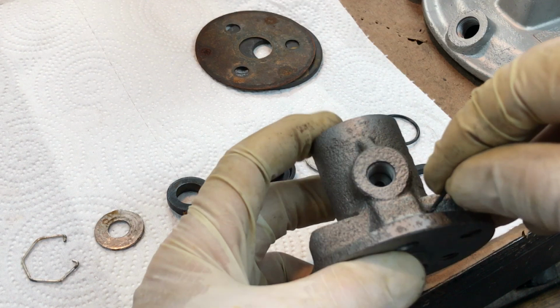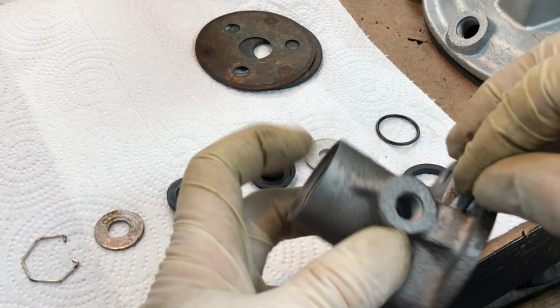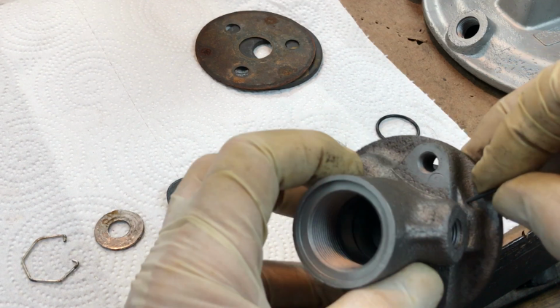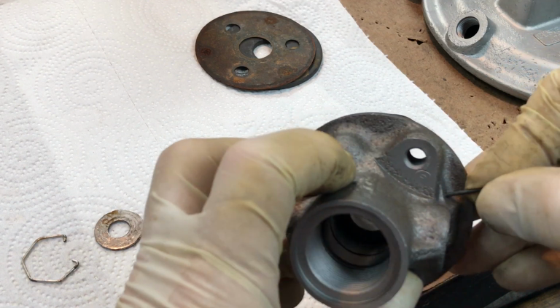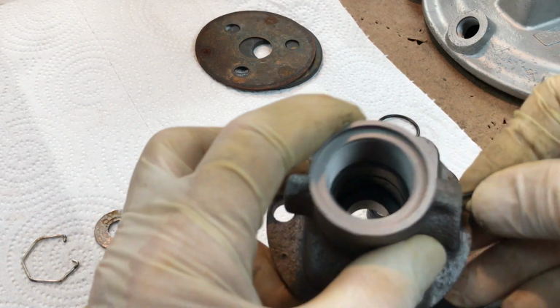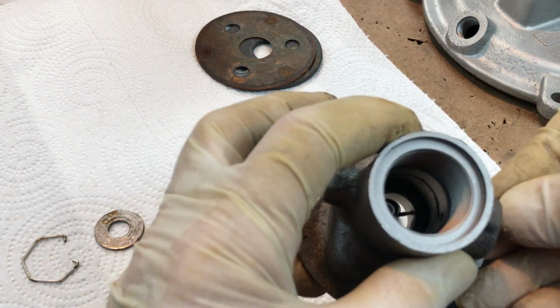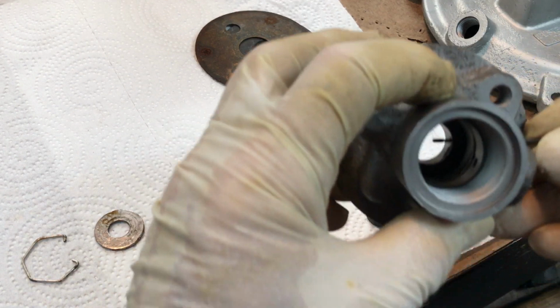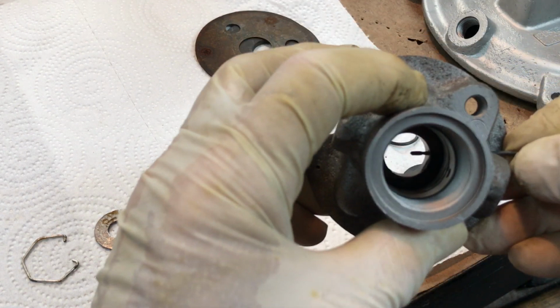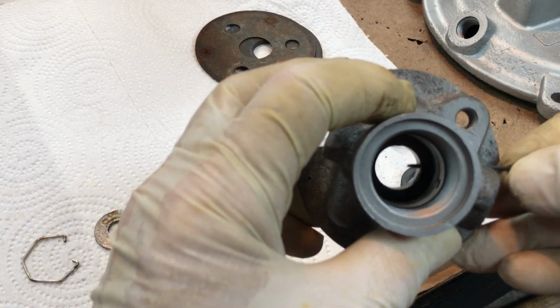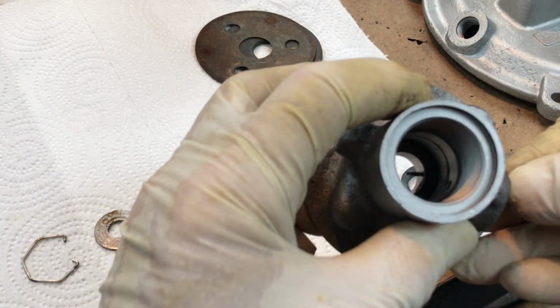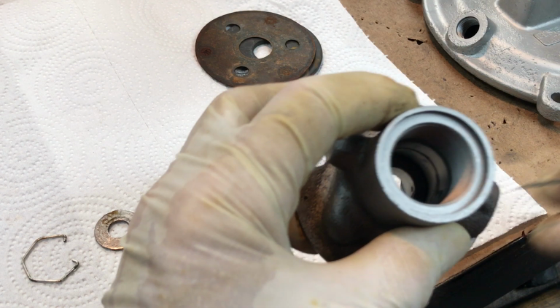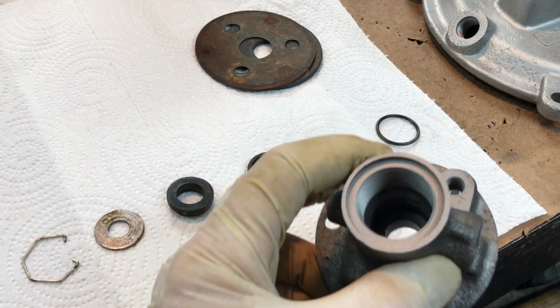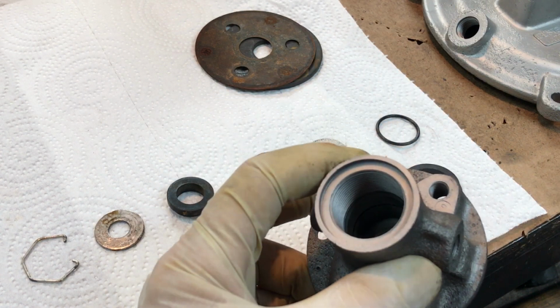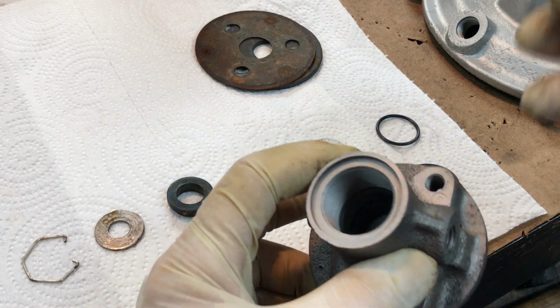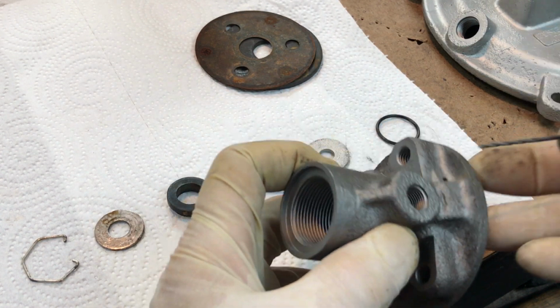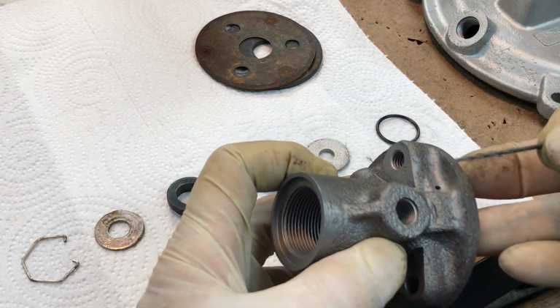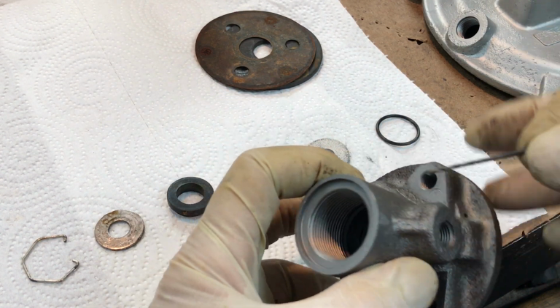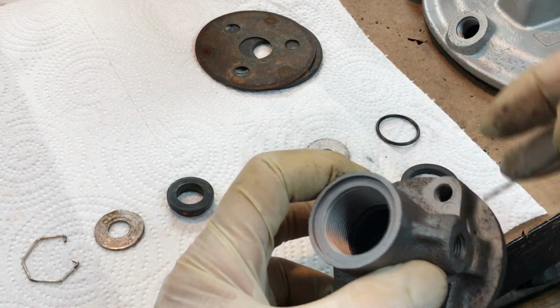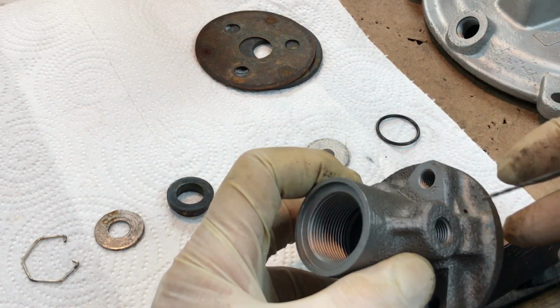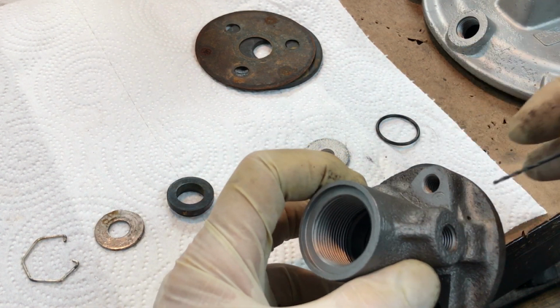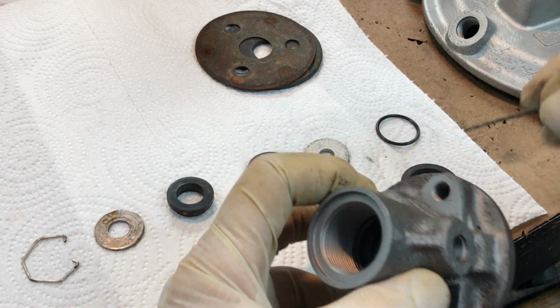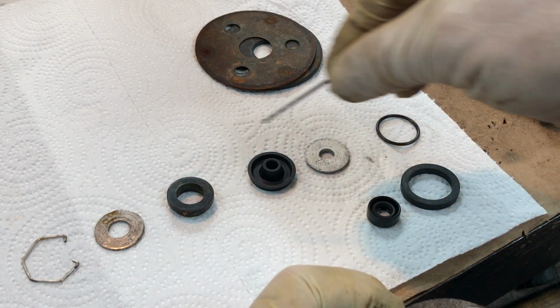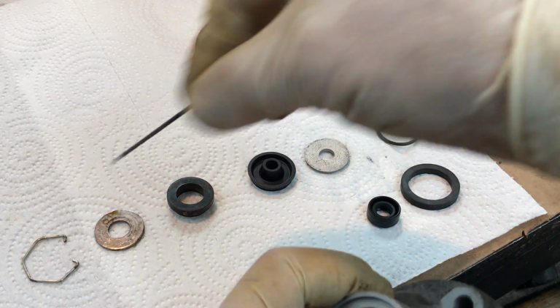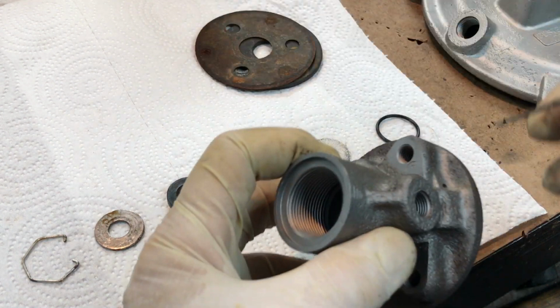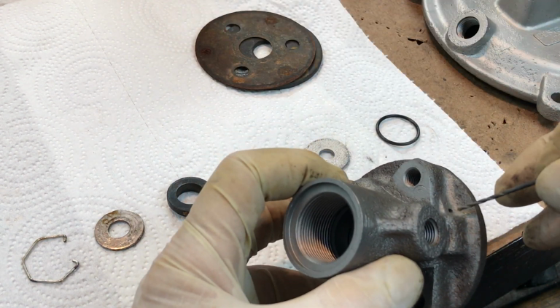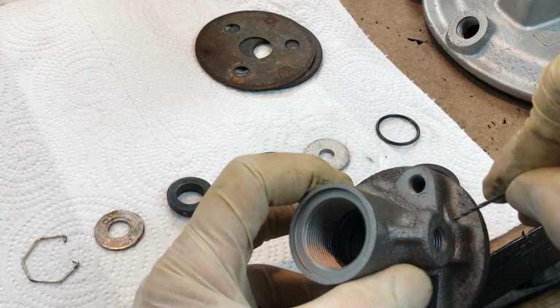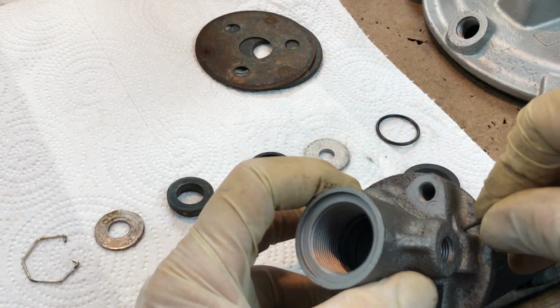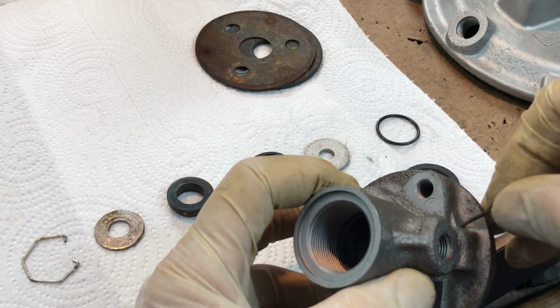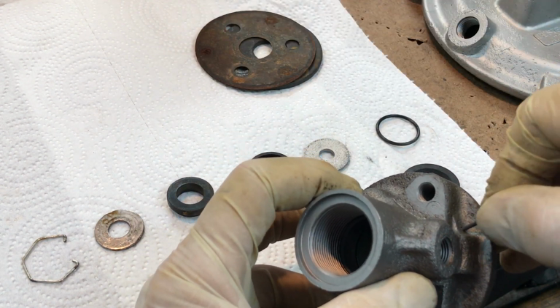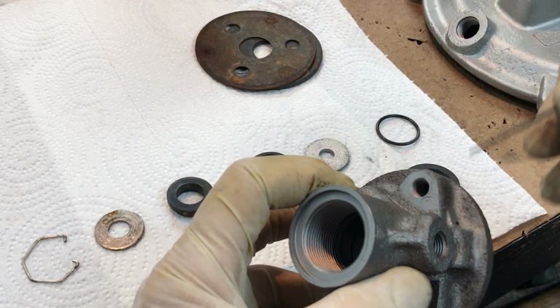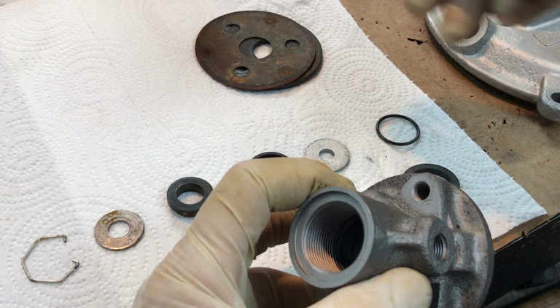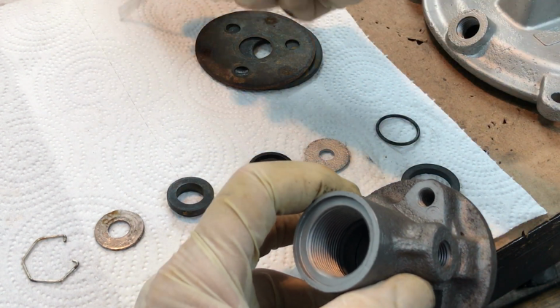This is a weep hole right here. It goes all the way inside and that is your first line of defense to tell you that there's a problem internally with this stack of parts right here. I just use a 1/16th inch drill bit and clean that out.